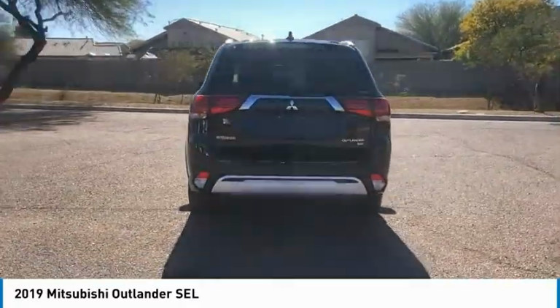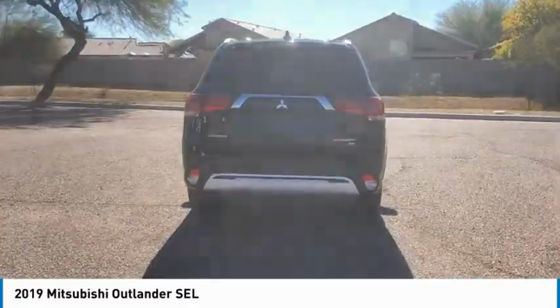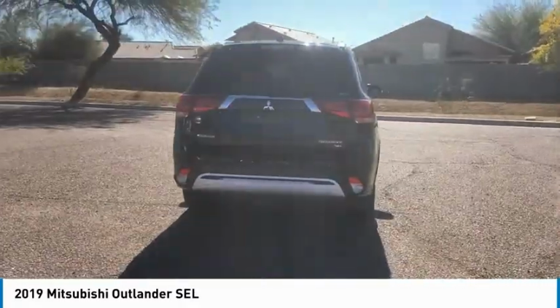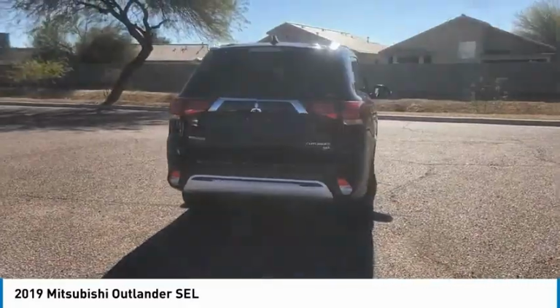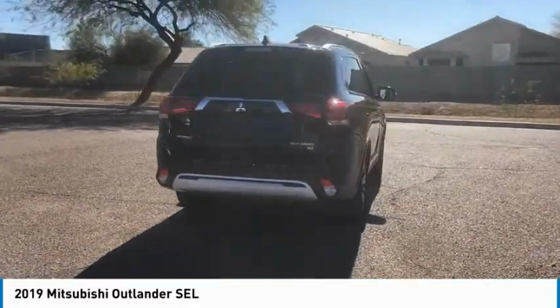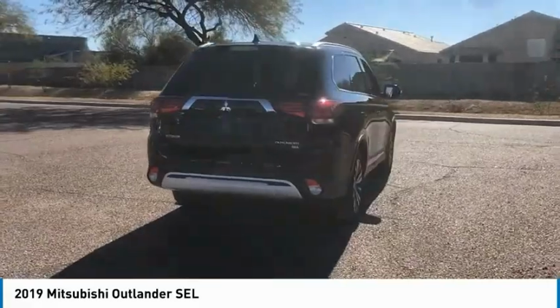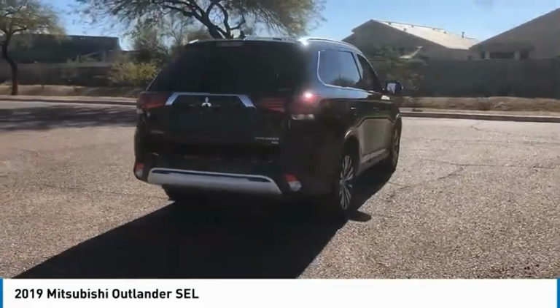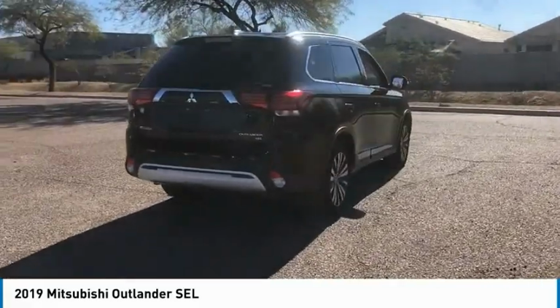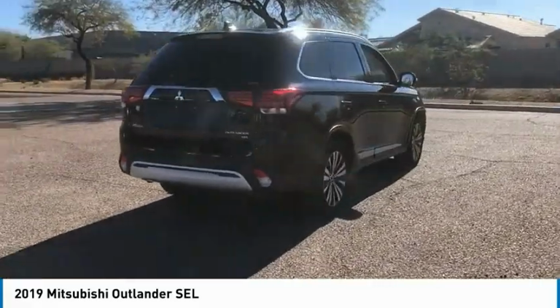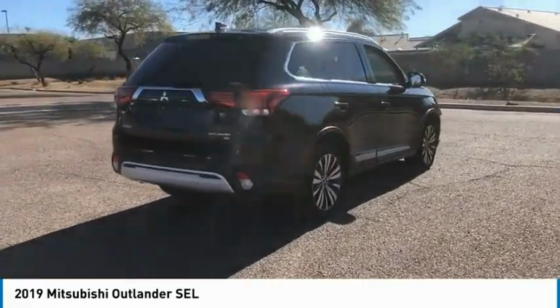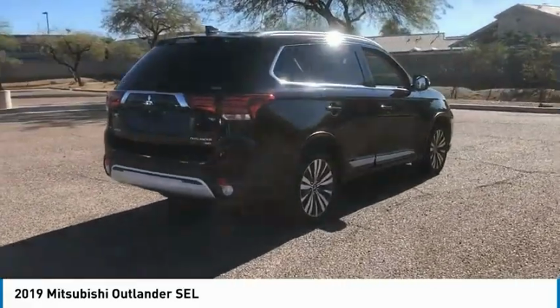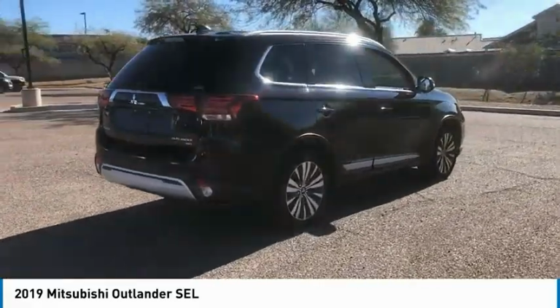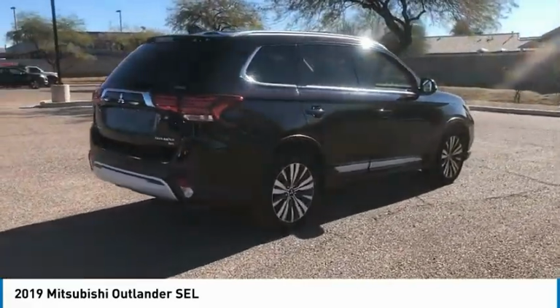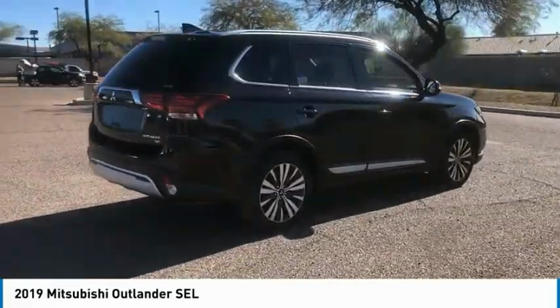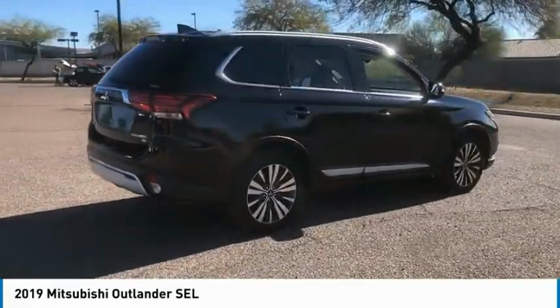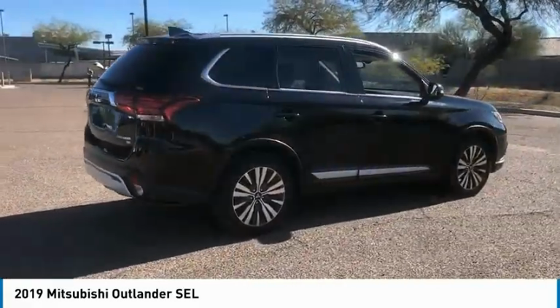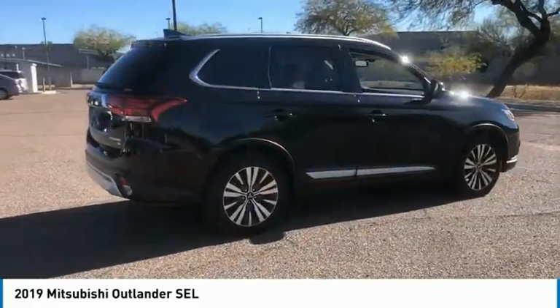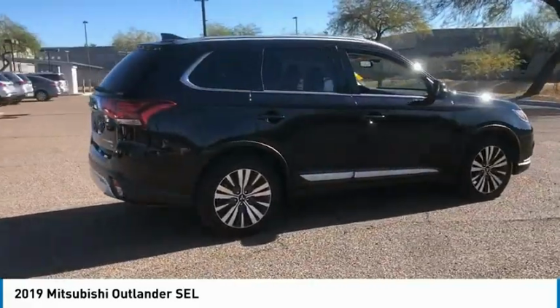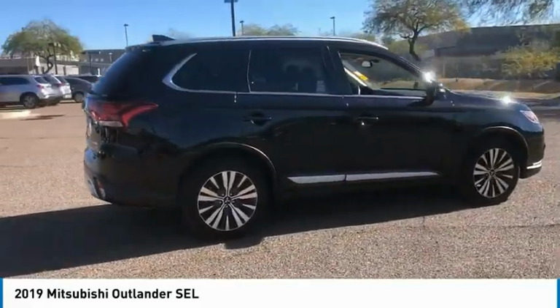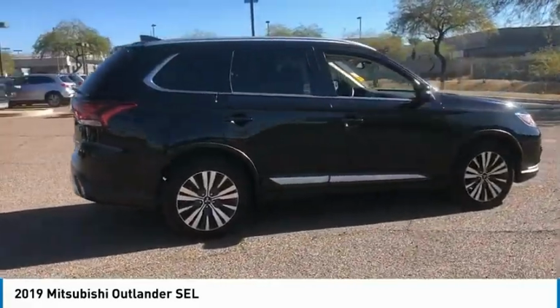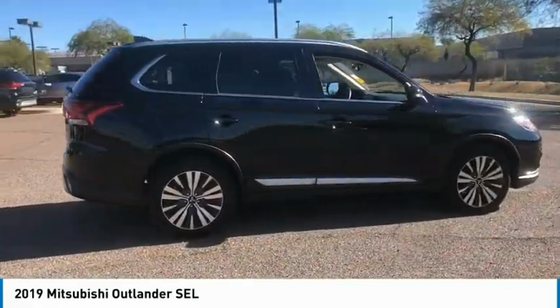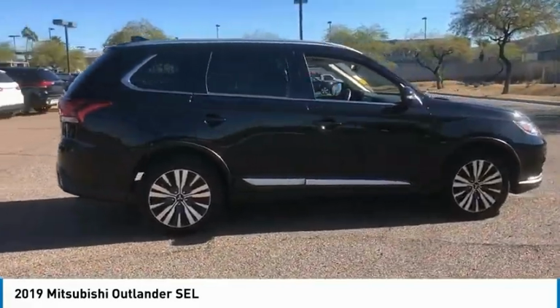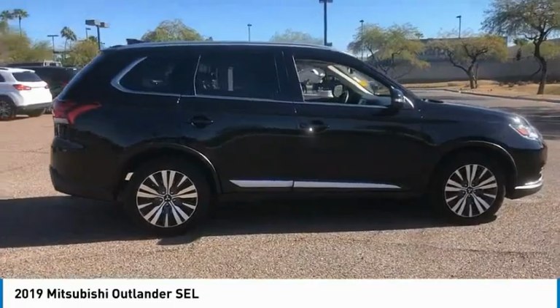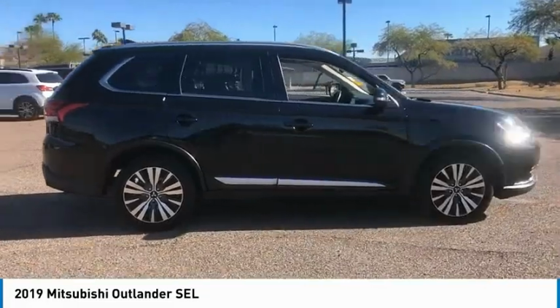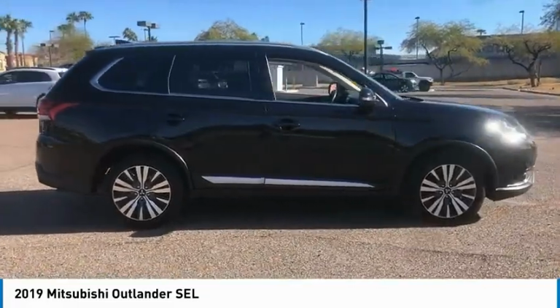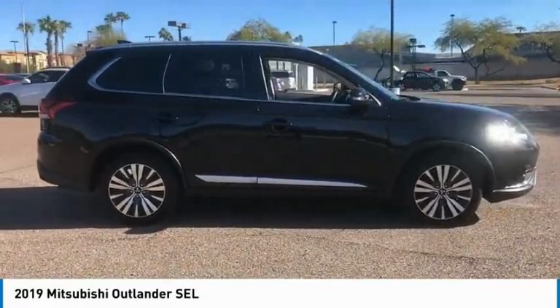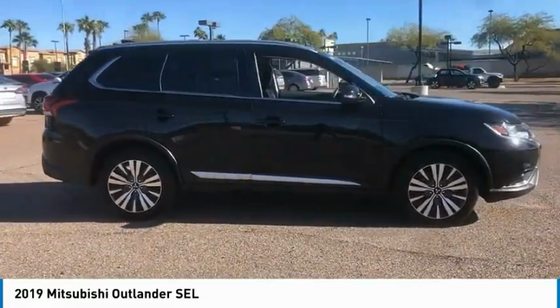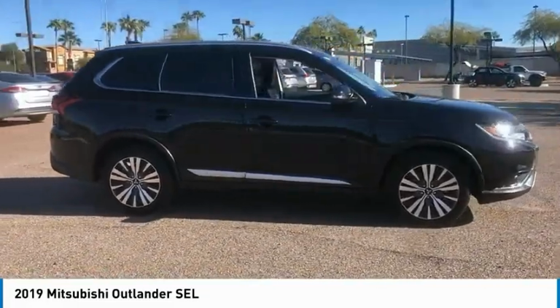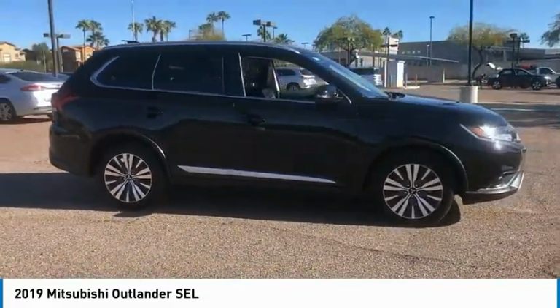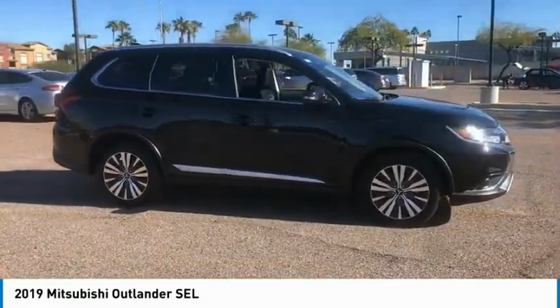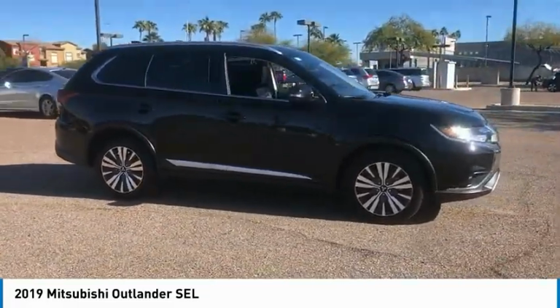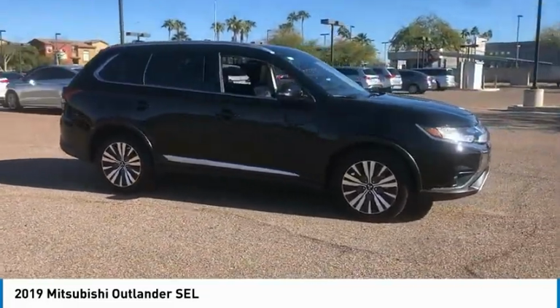With super all-wheel control and a 5-star frontal and side impact crash test rating, peace of mind comes standard and is priced below $20,000.